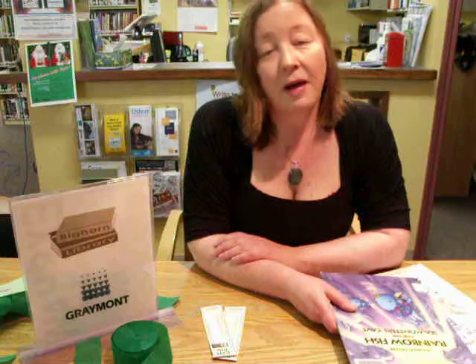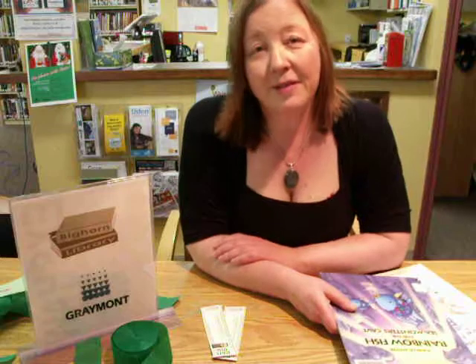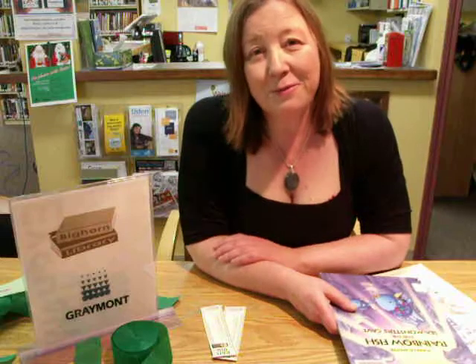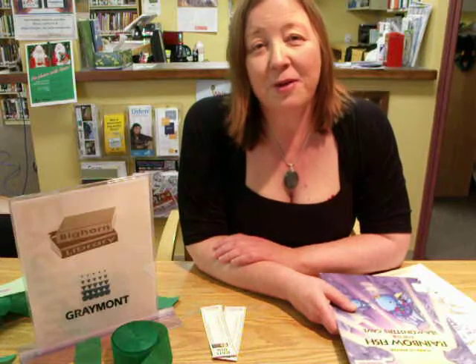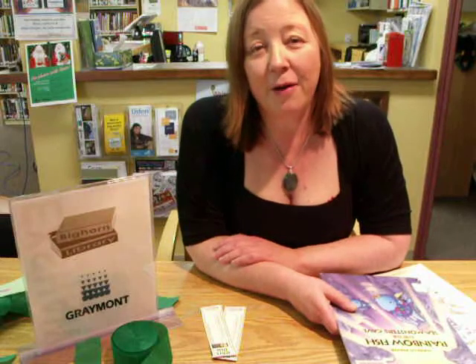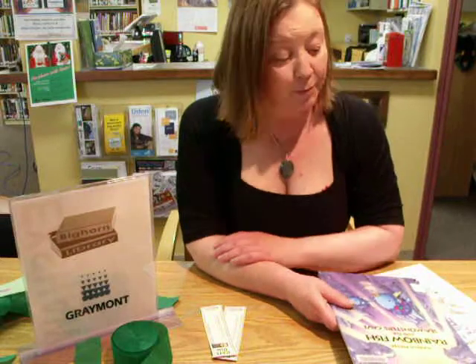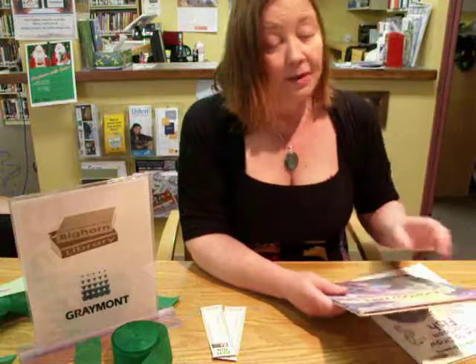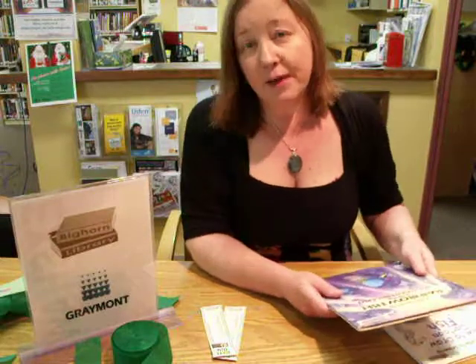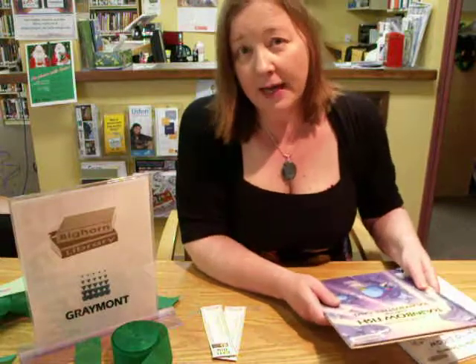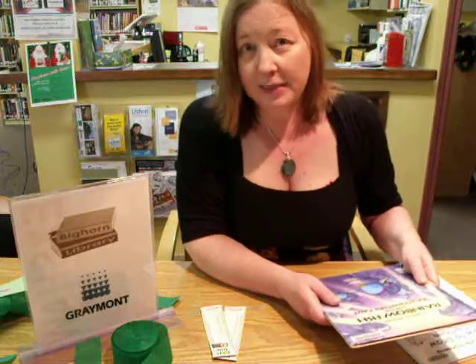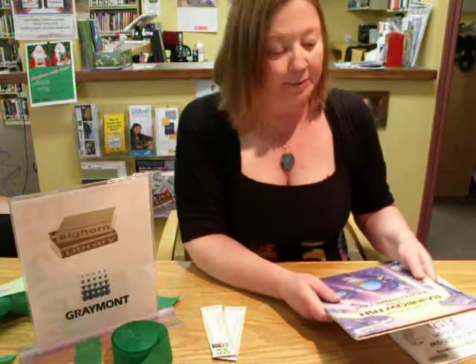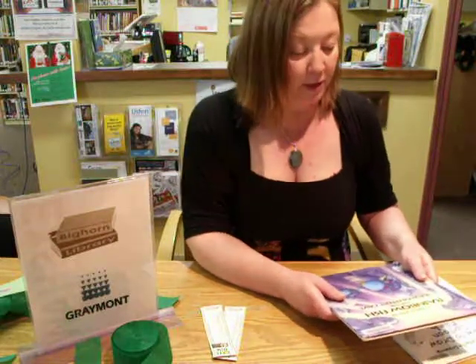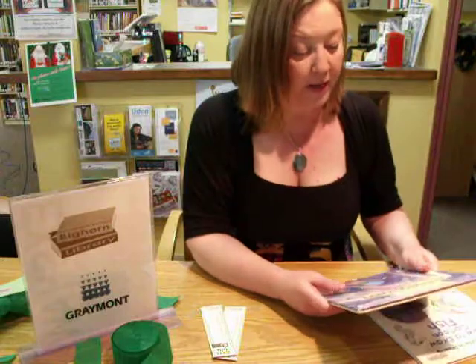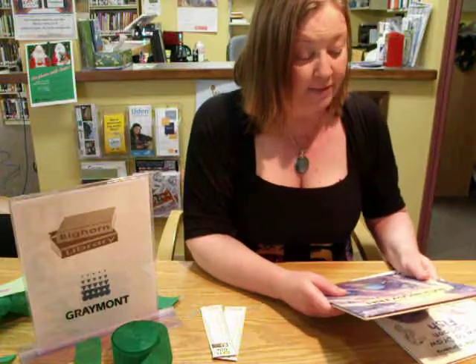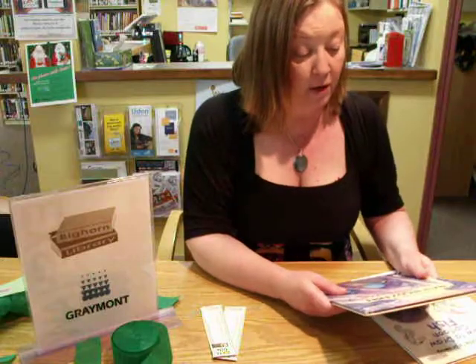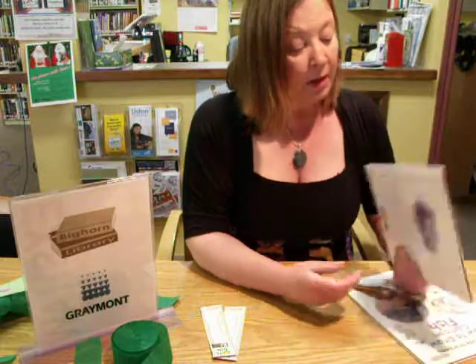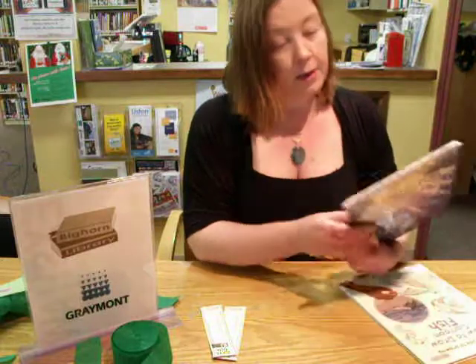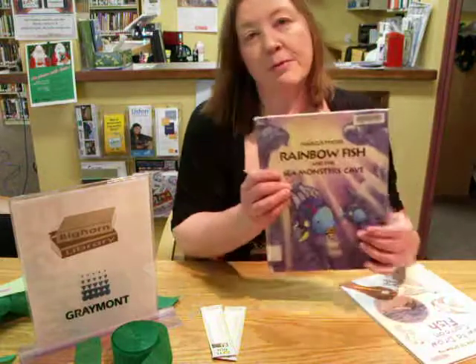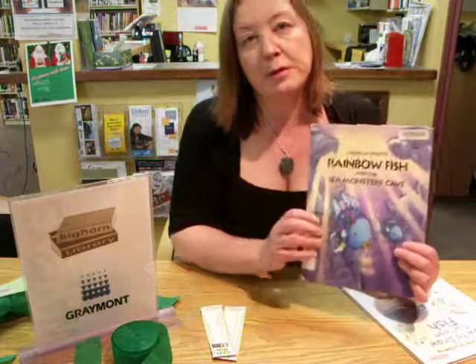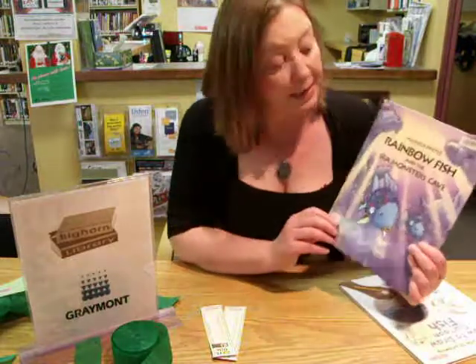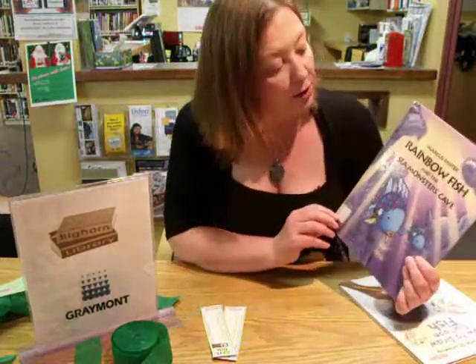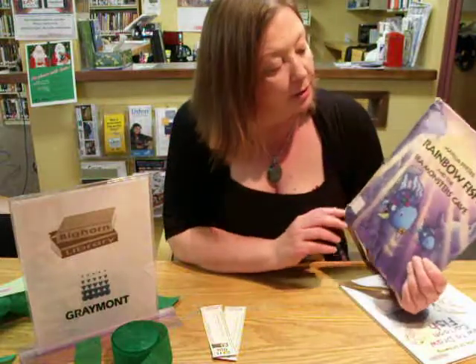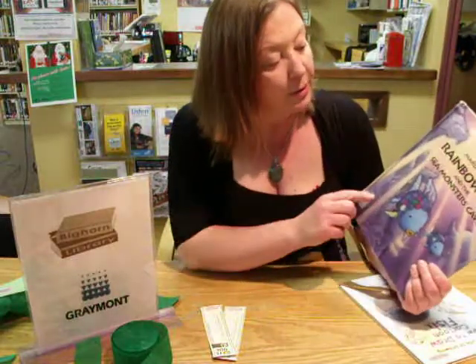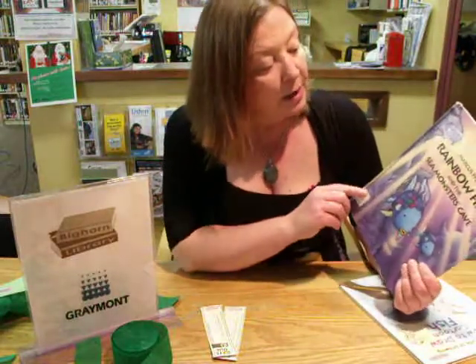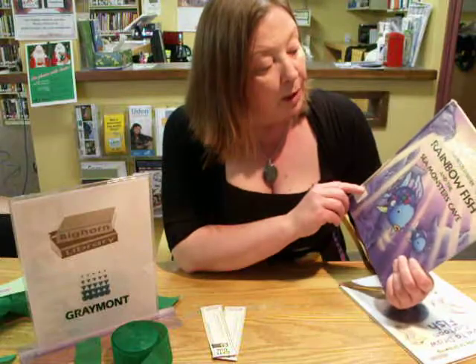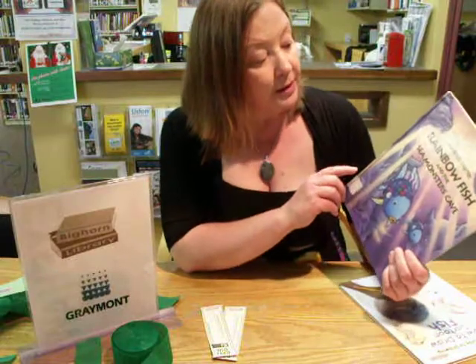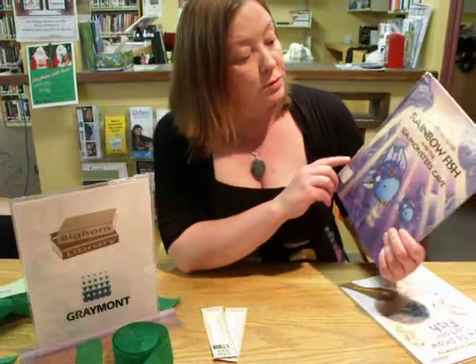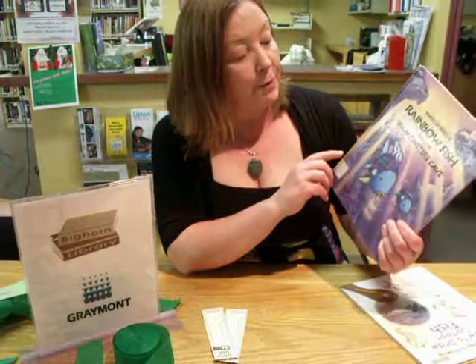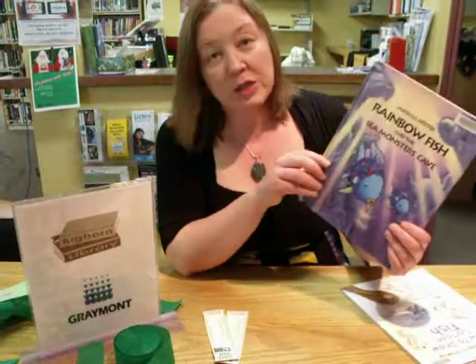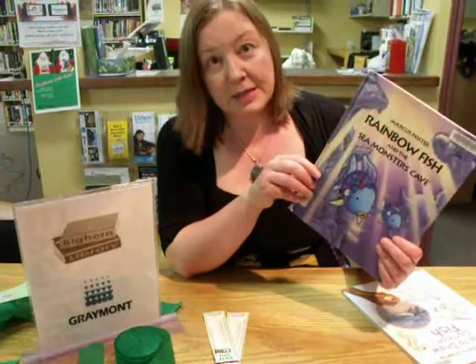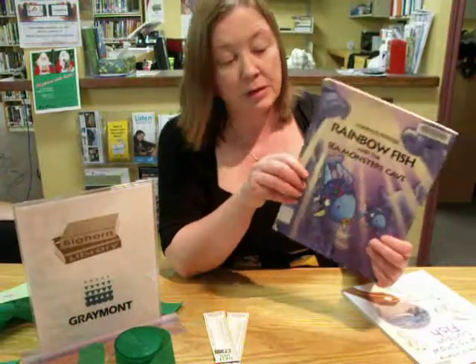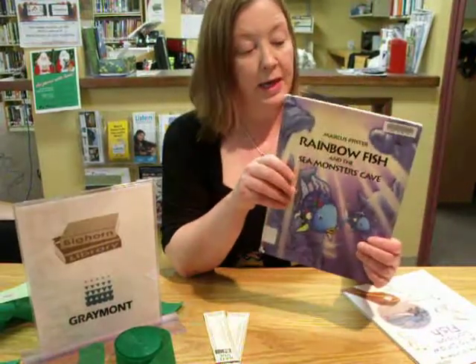Hi, this is Rose from Bighorn Library, and we're still sticking with the under-the-sea theme that we started with our last video. The book I shared with the preschoolers and the kindergartners today was Marcus Feister's Rainbow Fish and the Sea Monster's Cave.